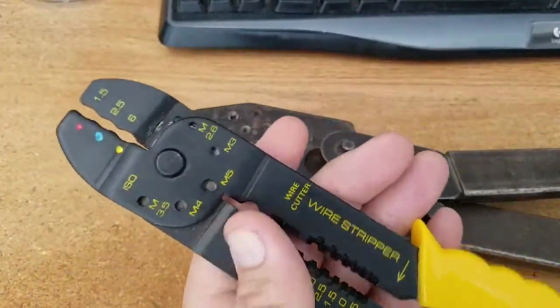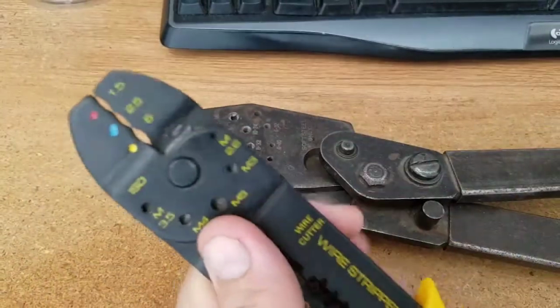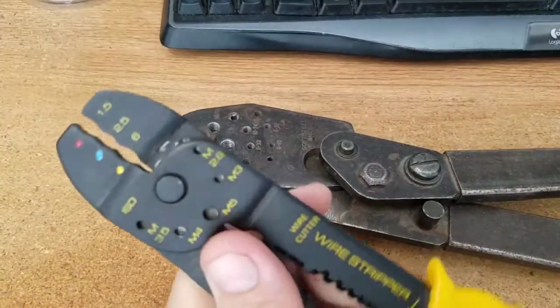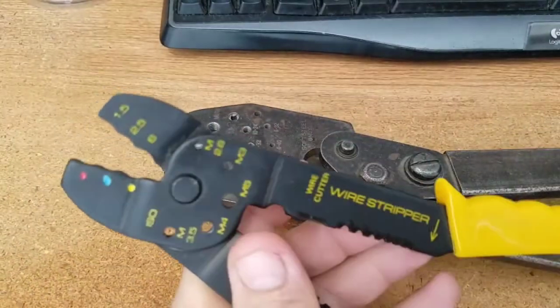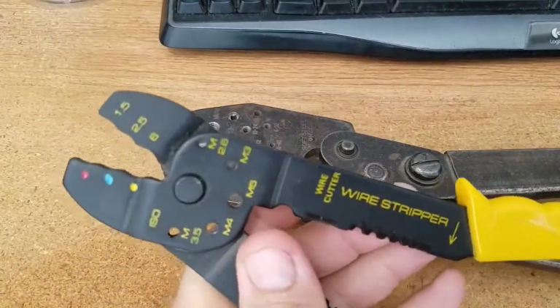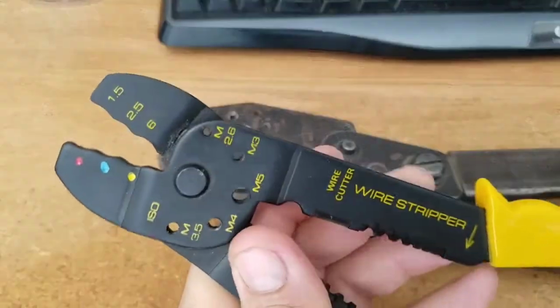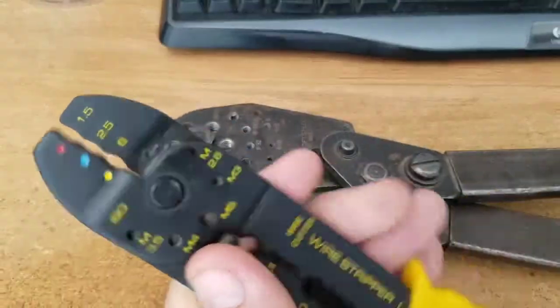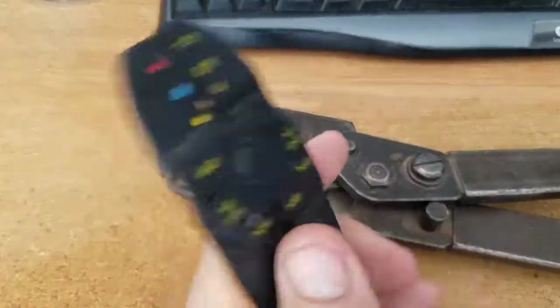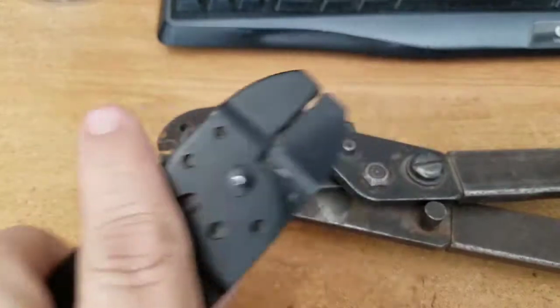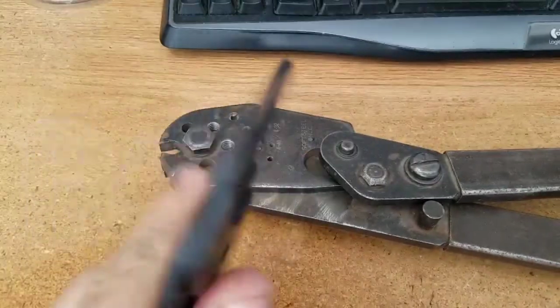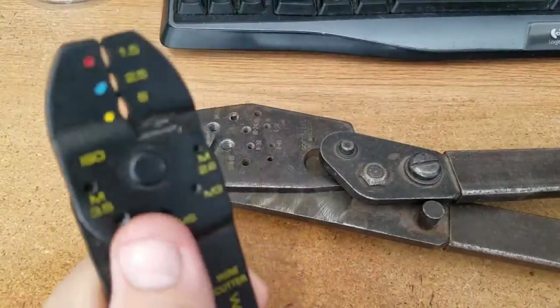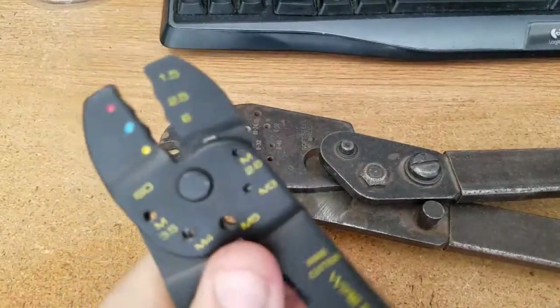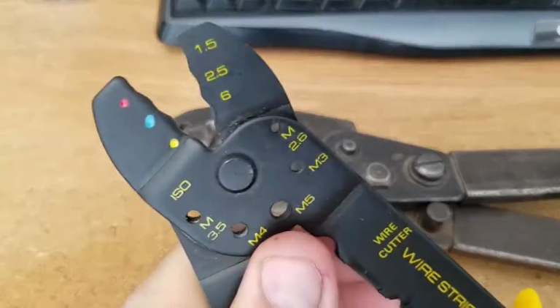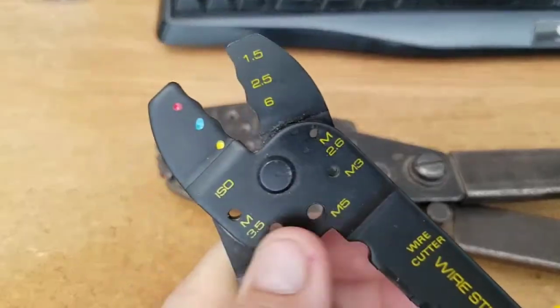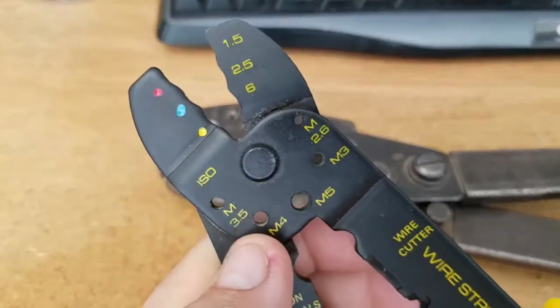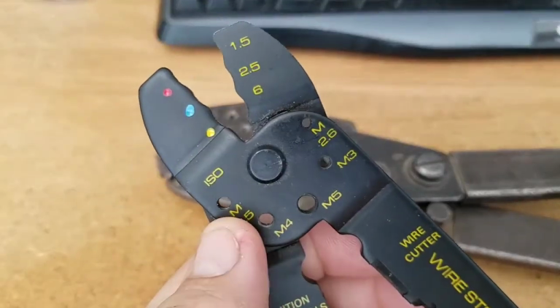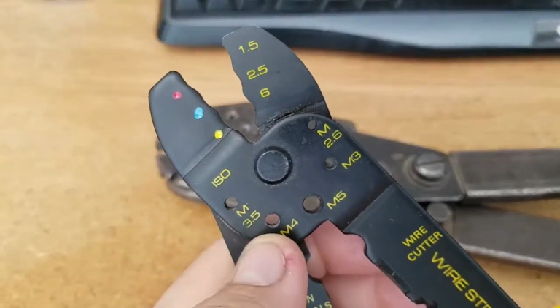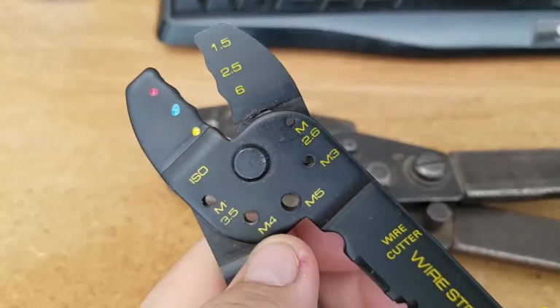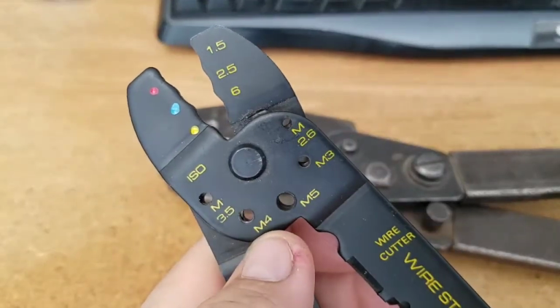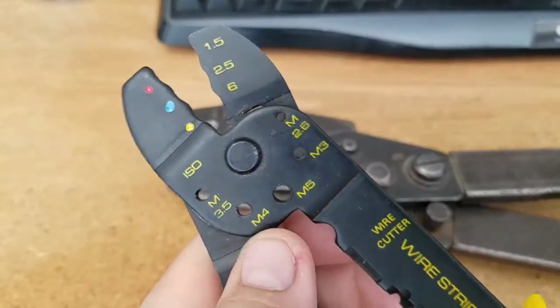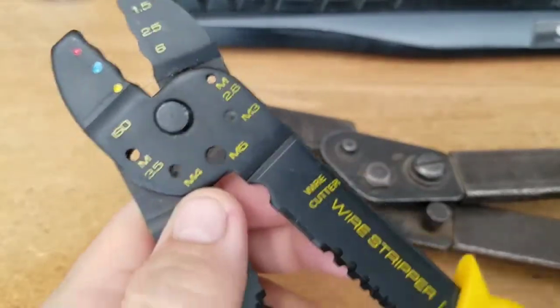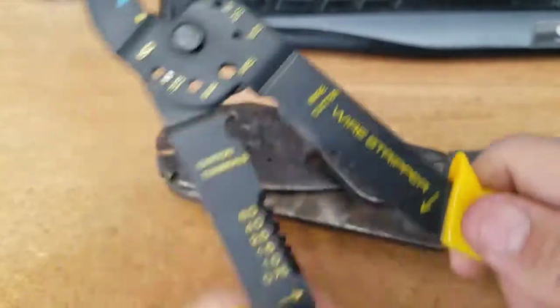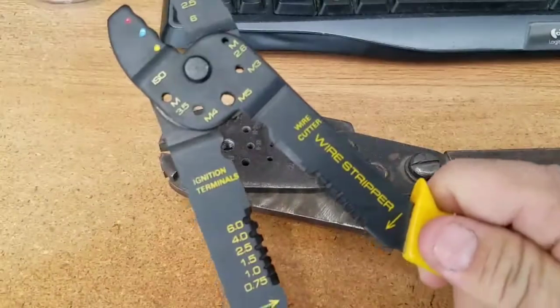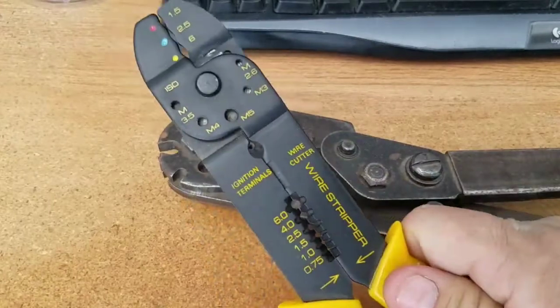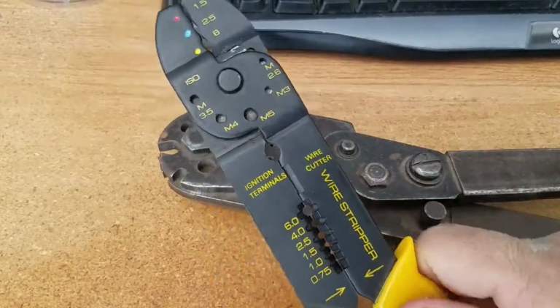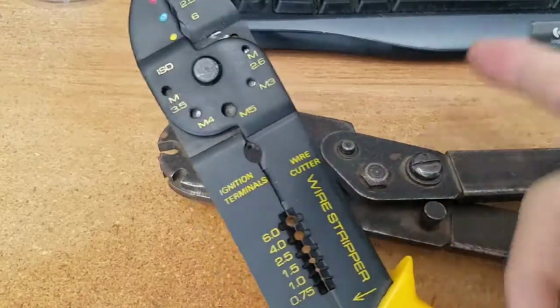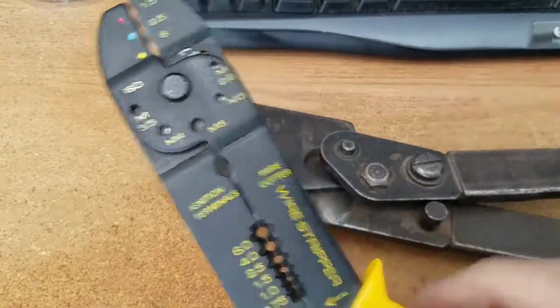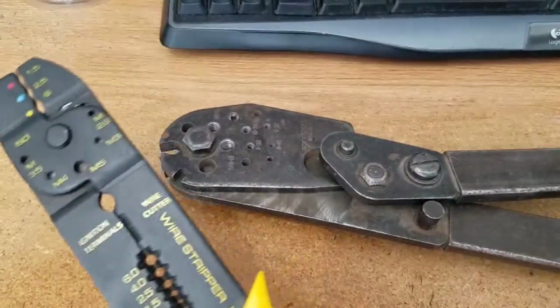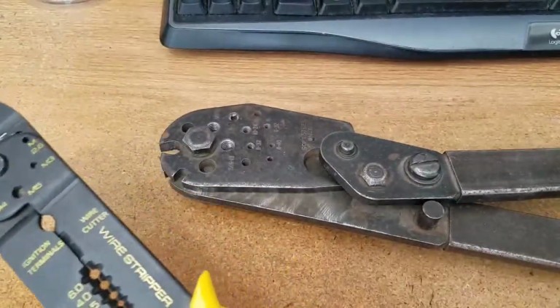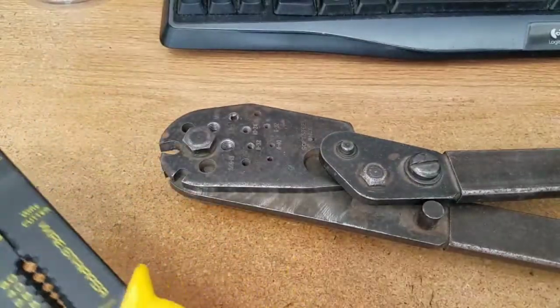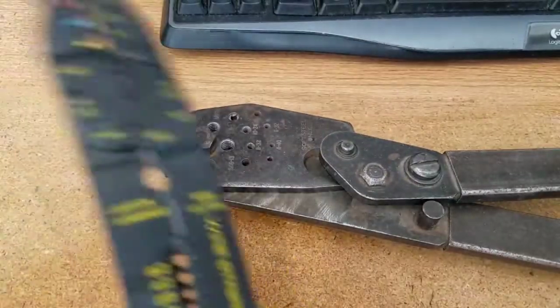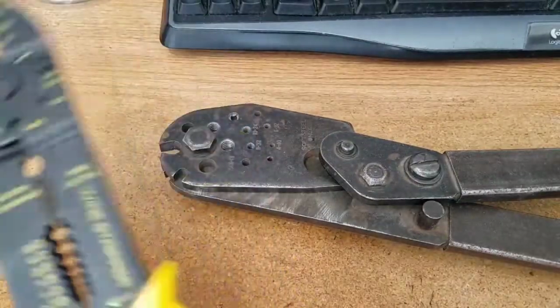The ones that work are a little bit better, but like I said, you put the screw into the holes and you clip your screw or bolt to the right length.